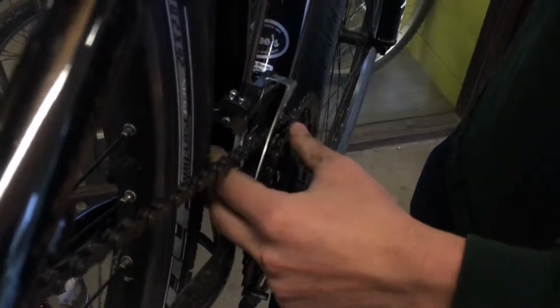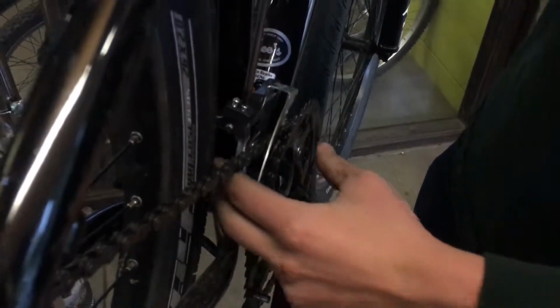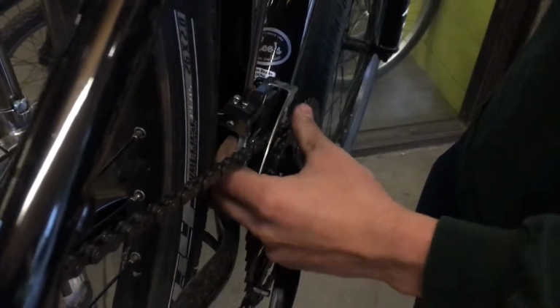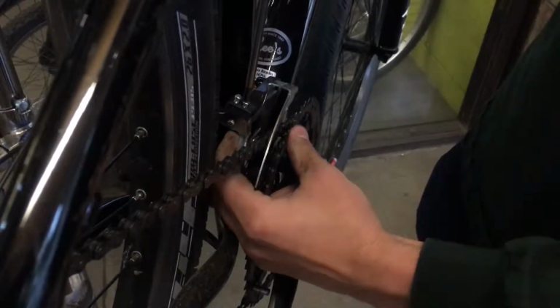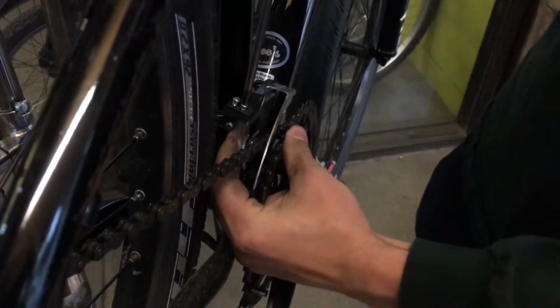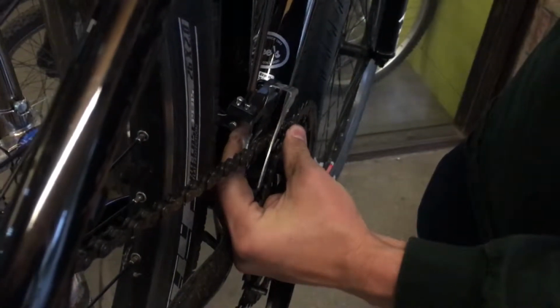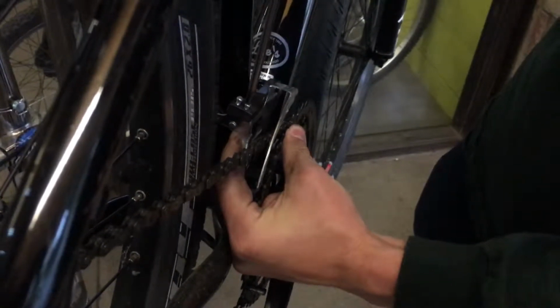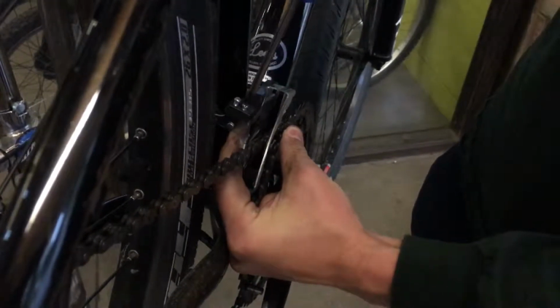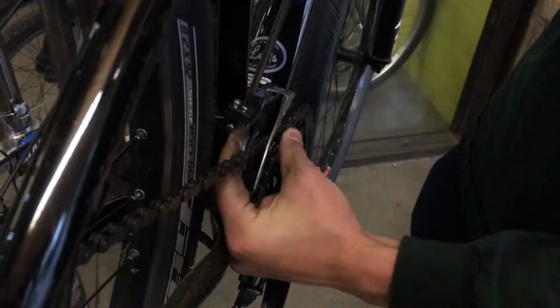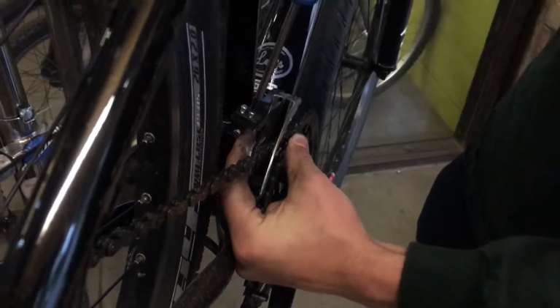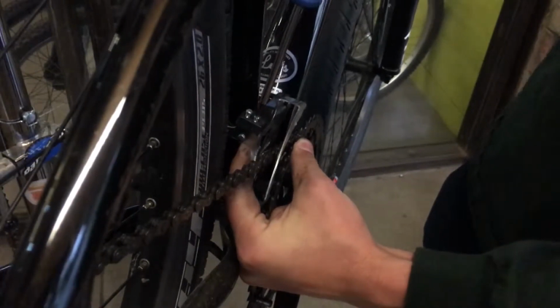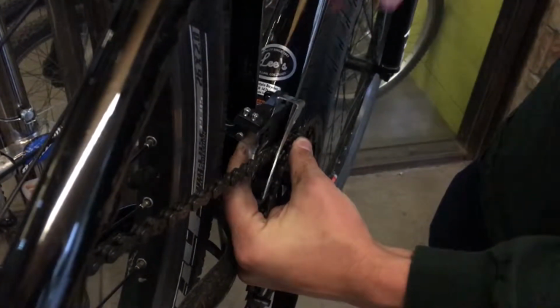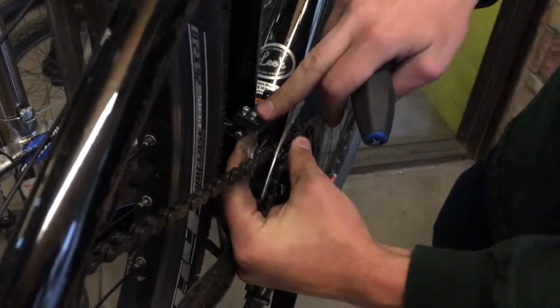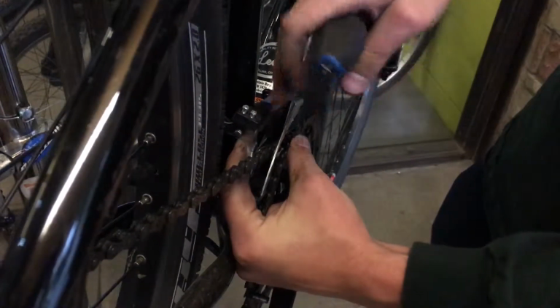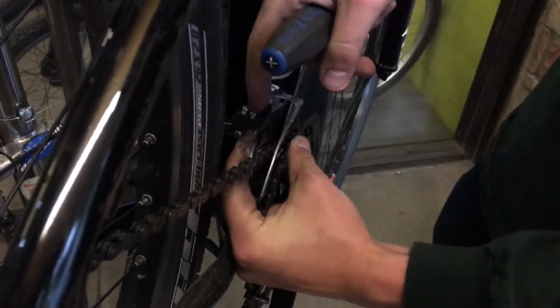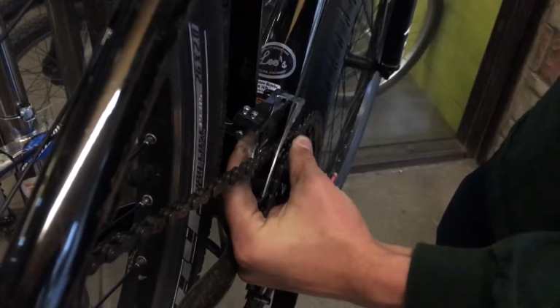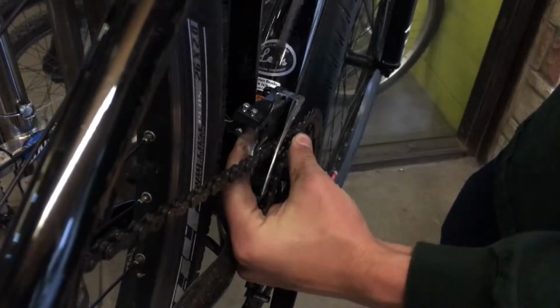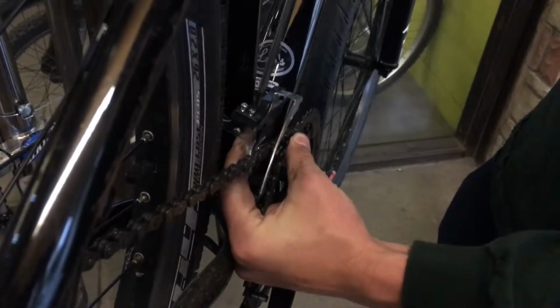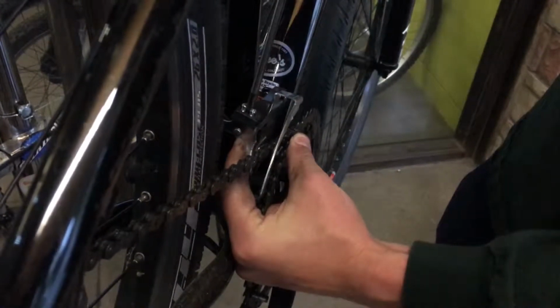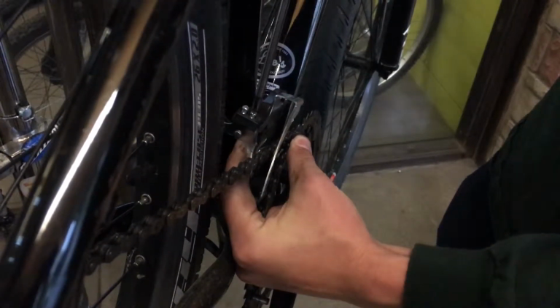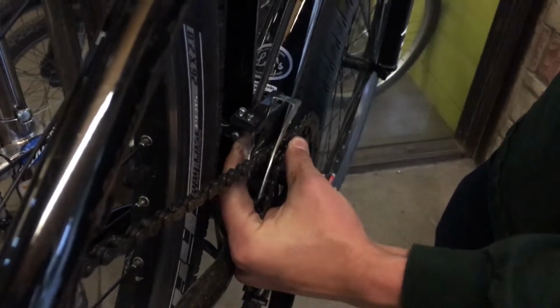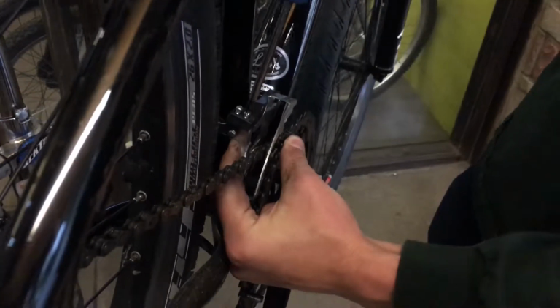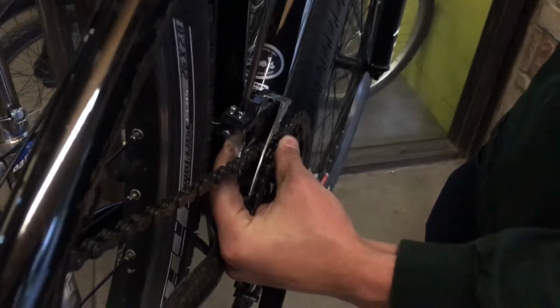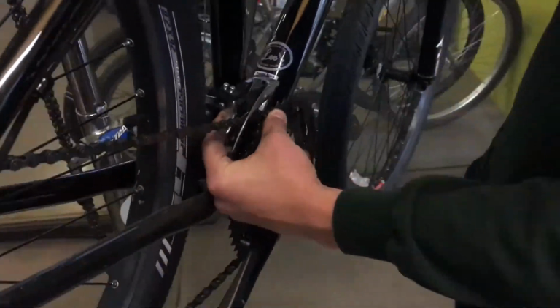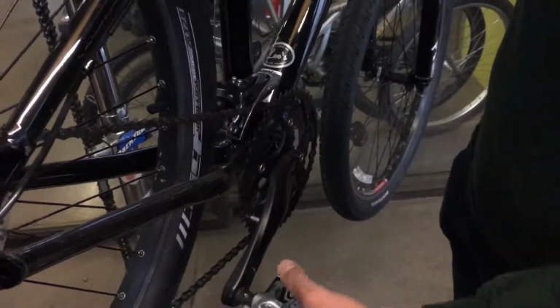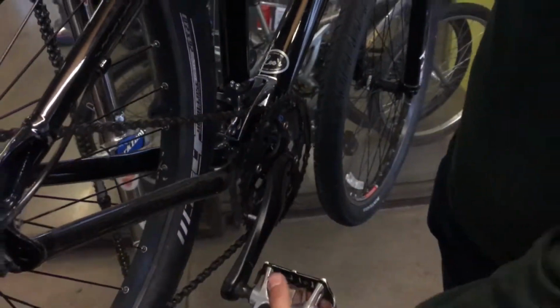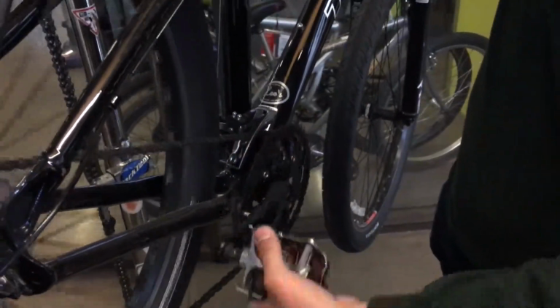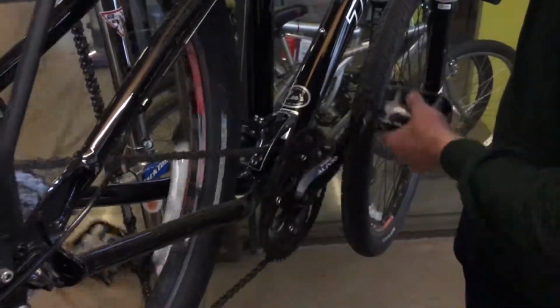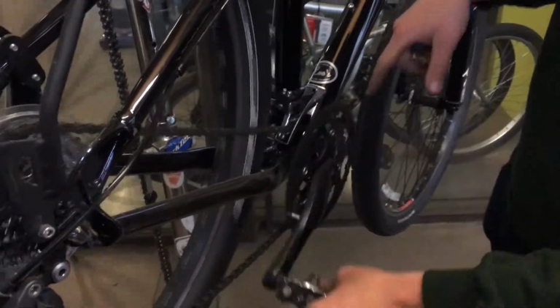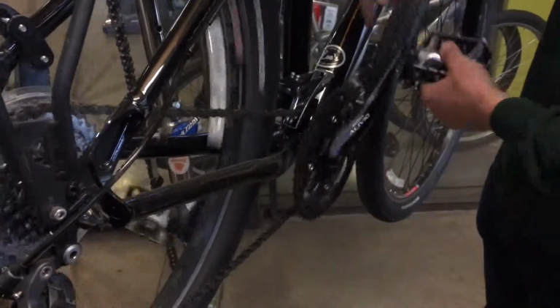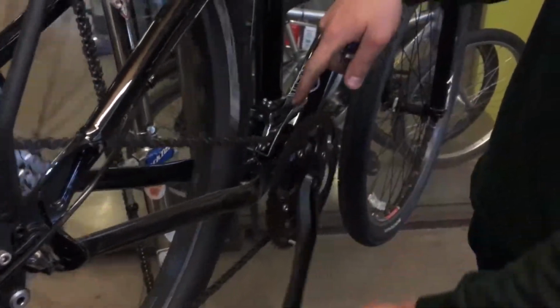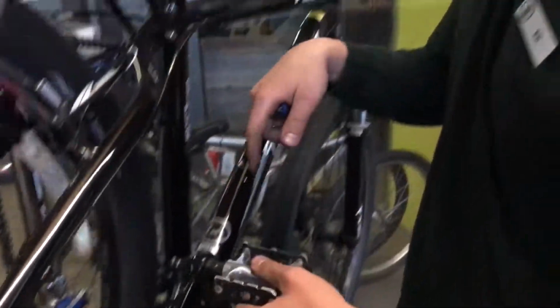What you can do is take a little bit of tension off that spring while you make this adjustment, to allow the bolt to back out a little easier because it's not under friction. At which point we'll pedal this through and we'll see it cleanly drops down.